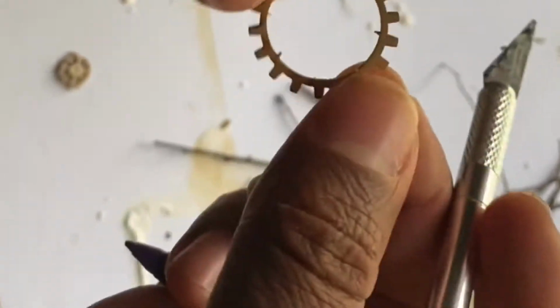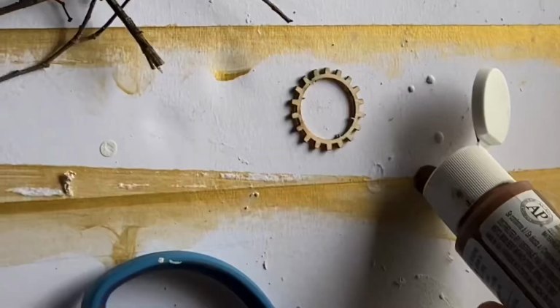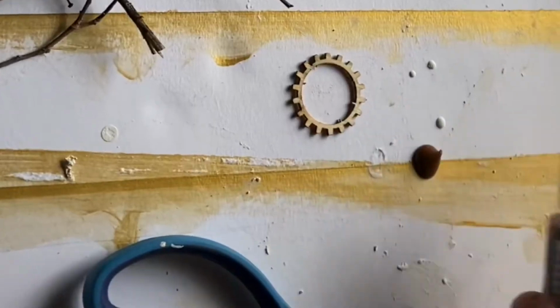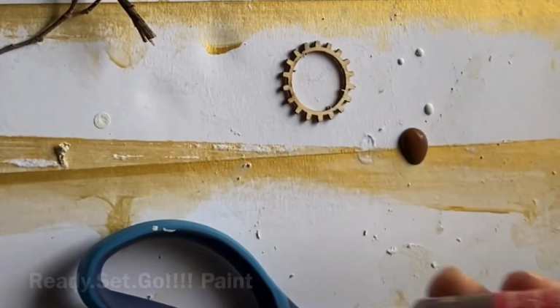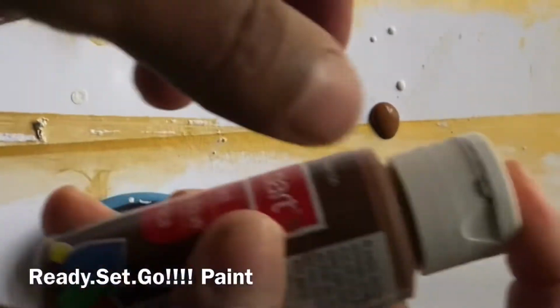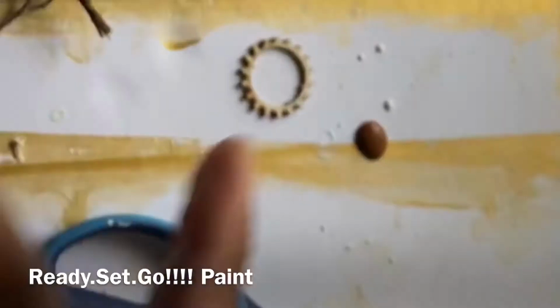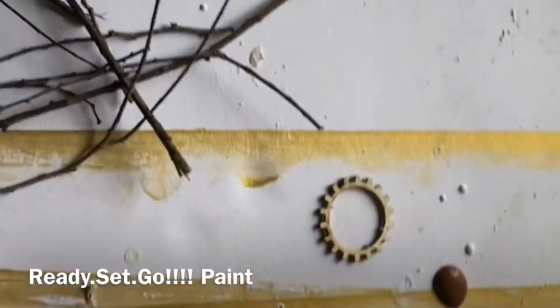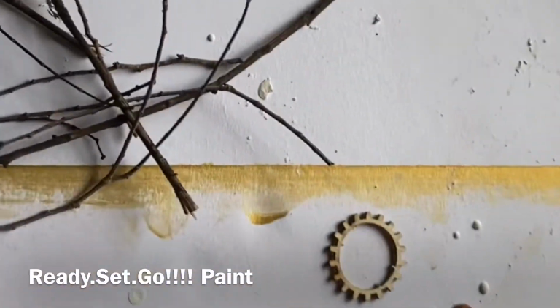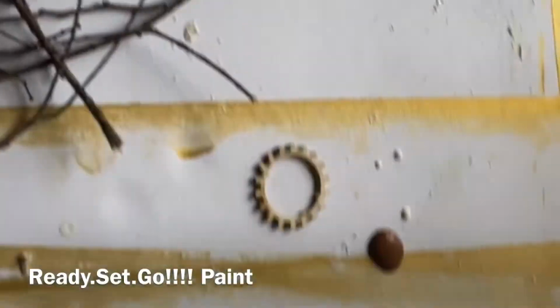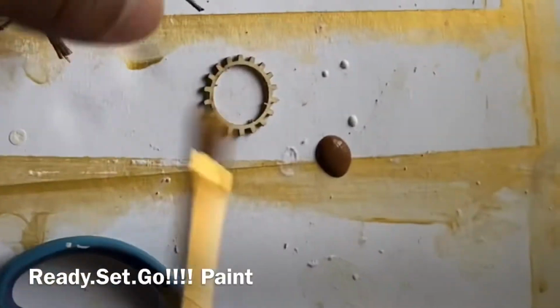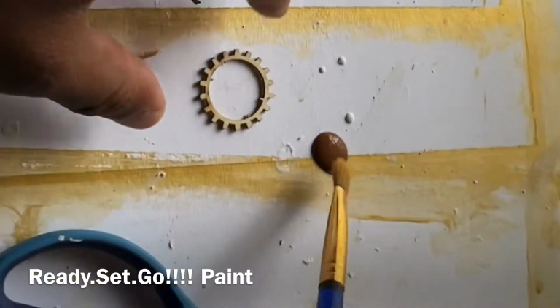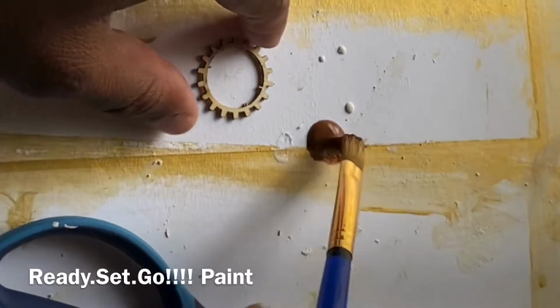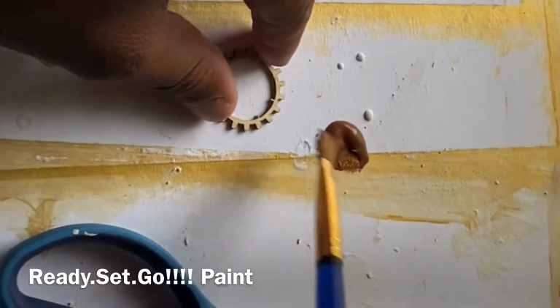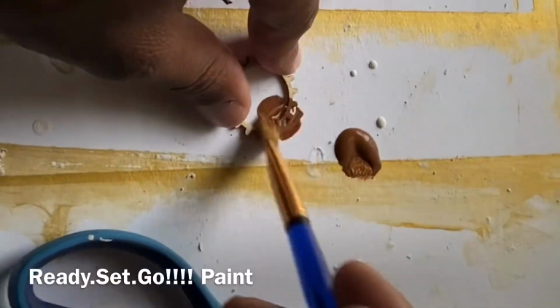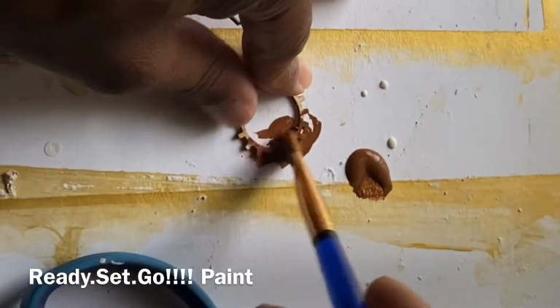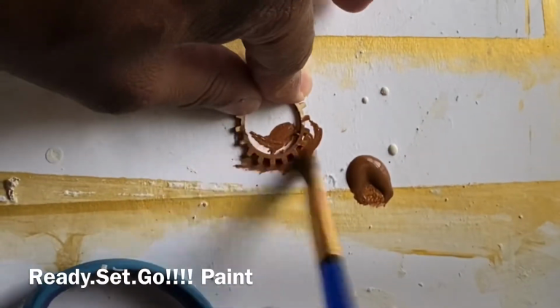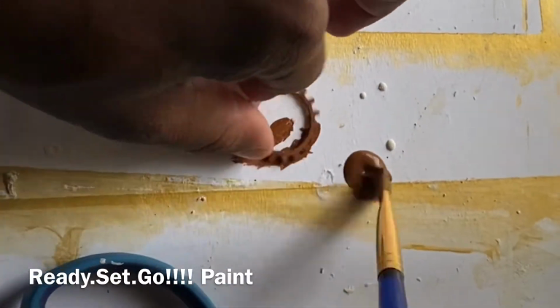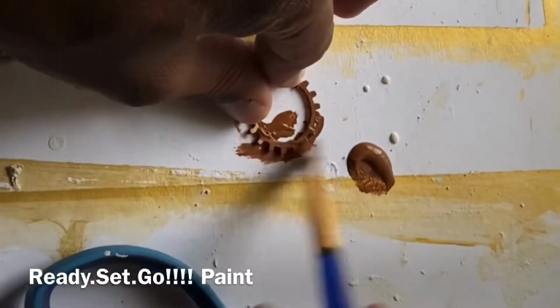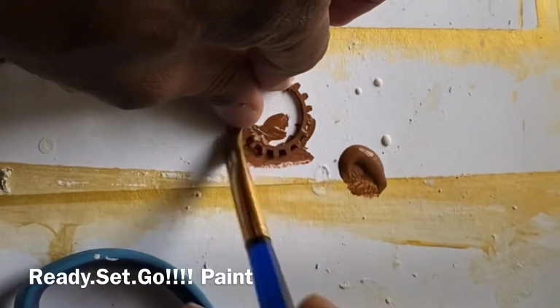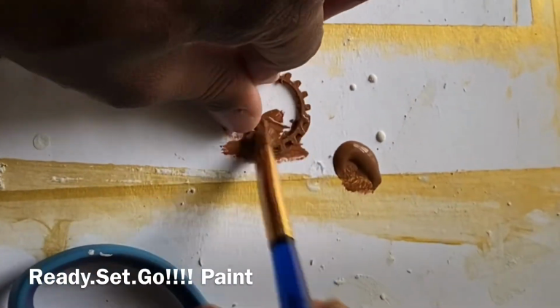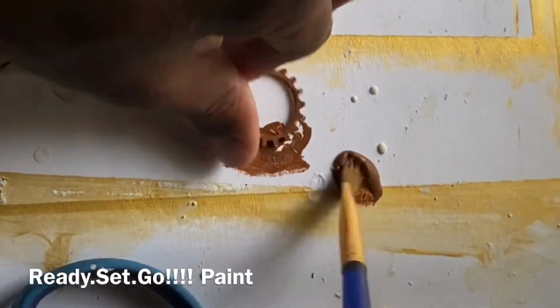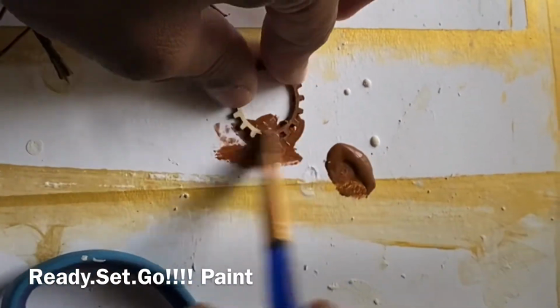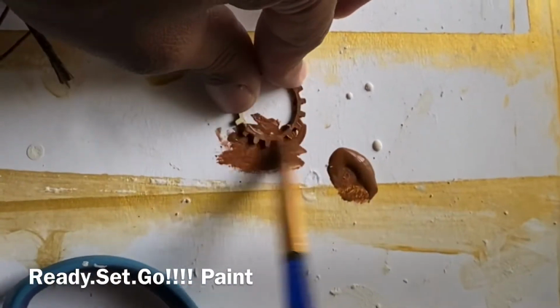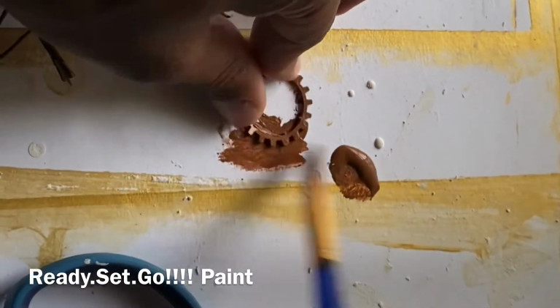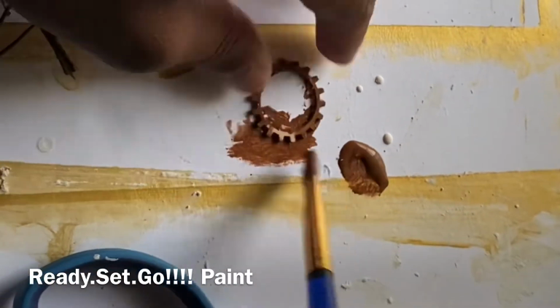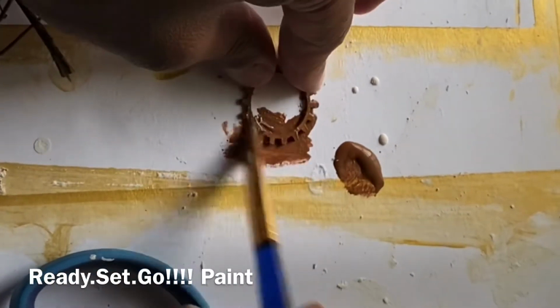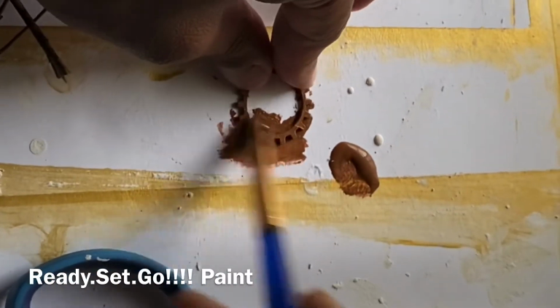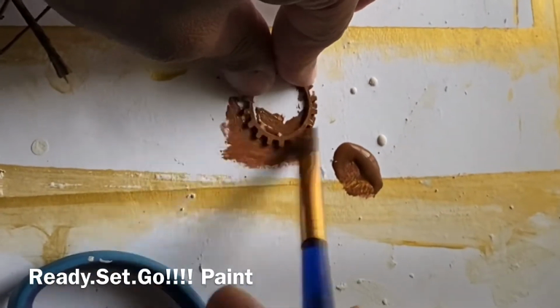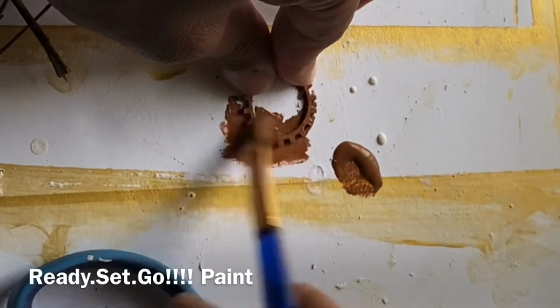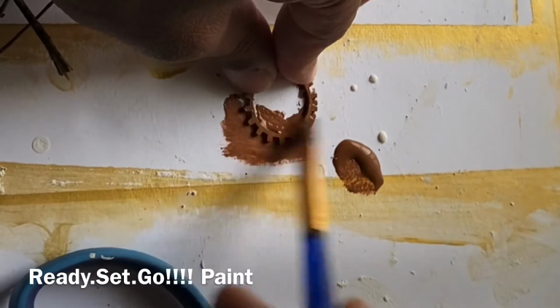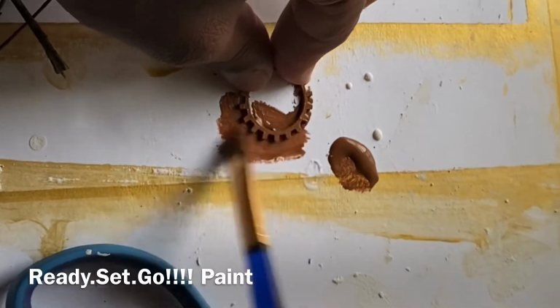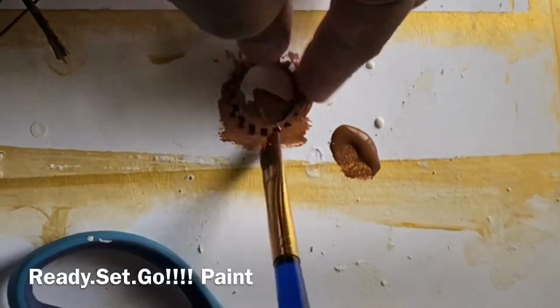Oh gosh, glad that's over — I almost cut my finger while filming. I guess it's time to paint now. I love the shade of brown — not too dark, not too light, just right.